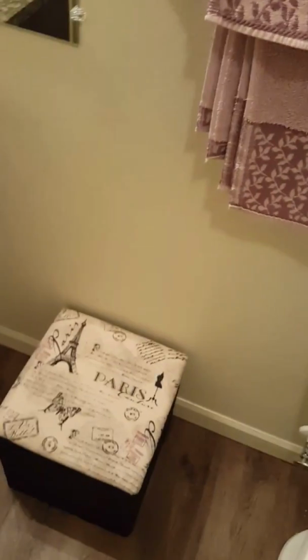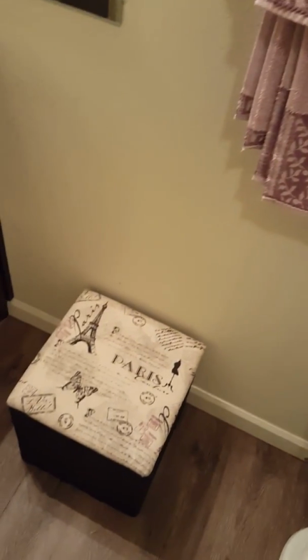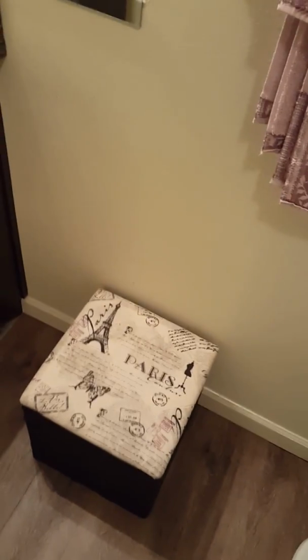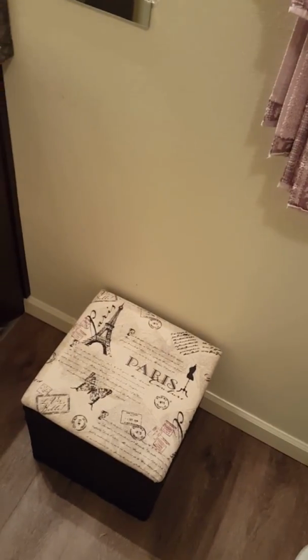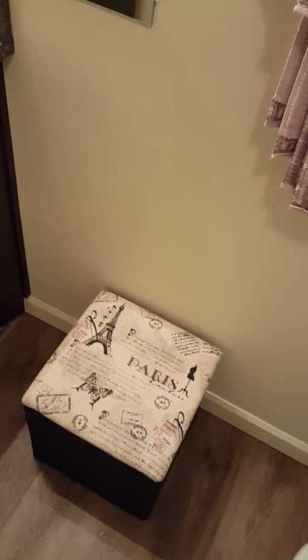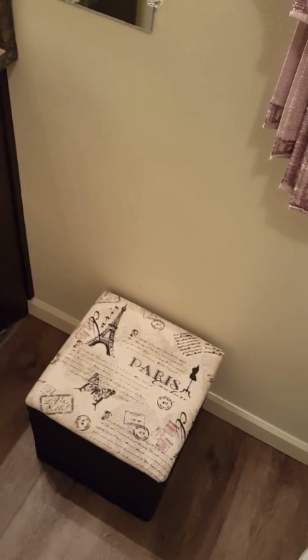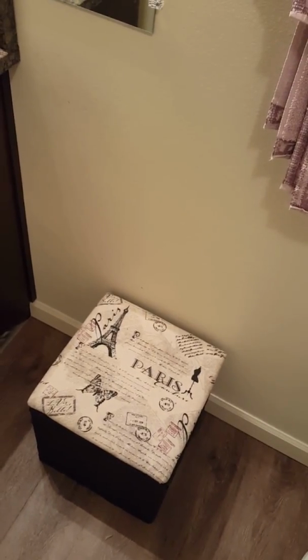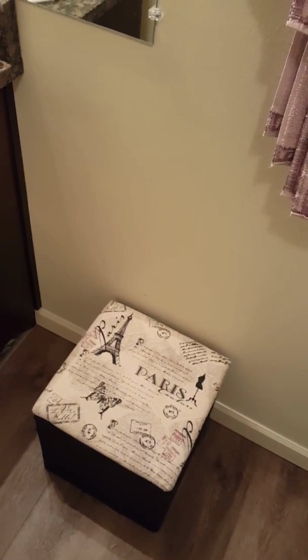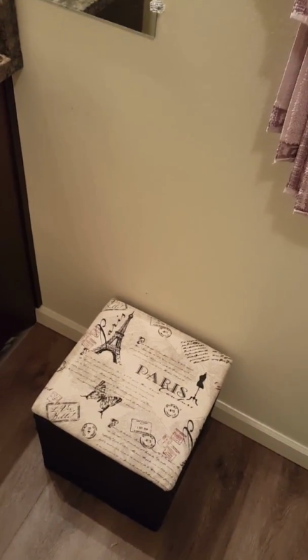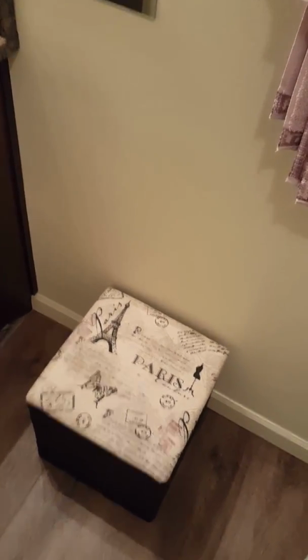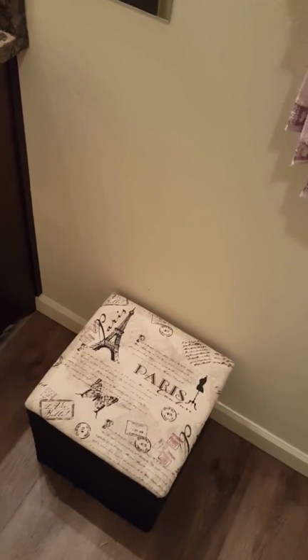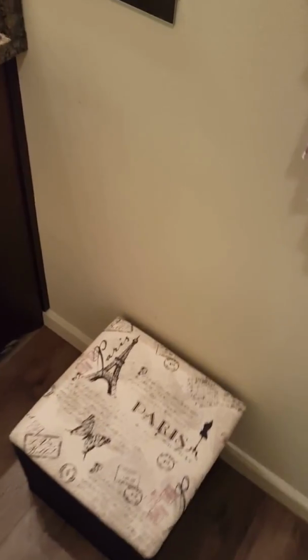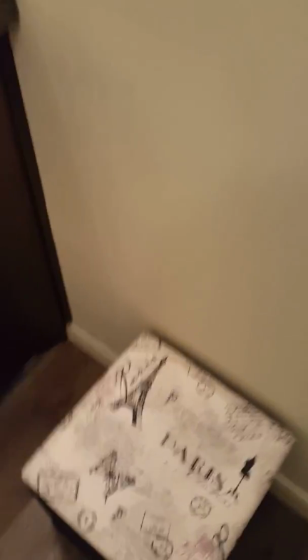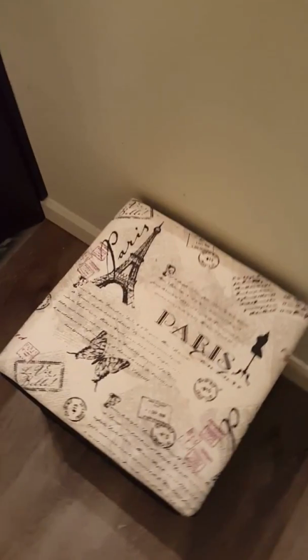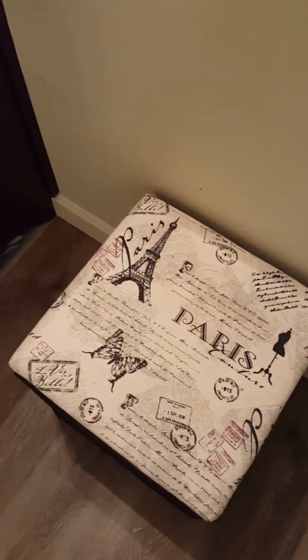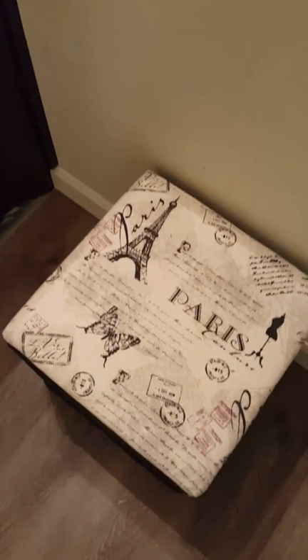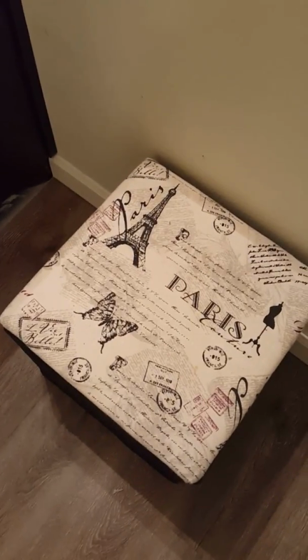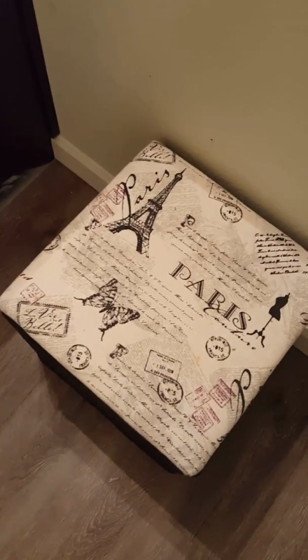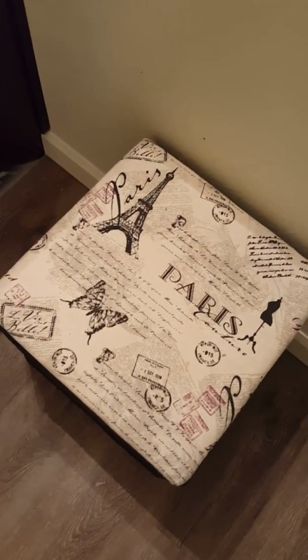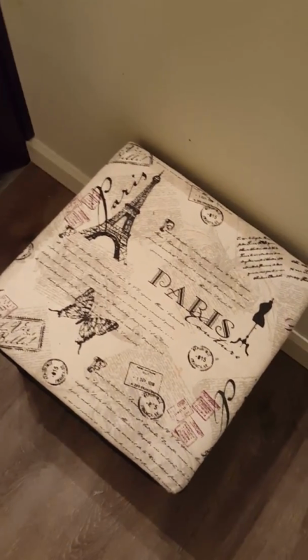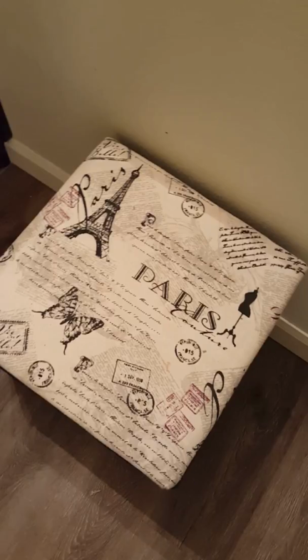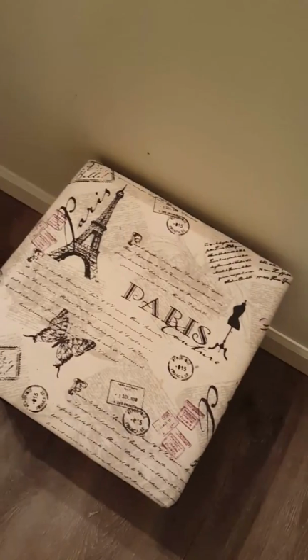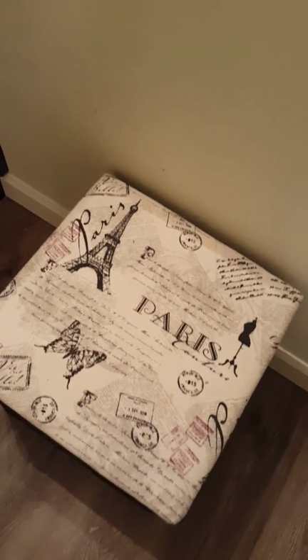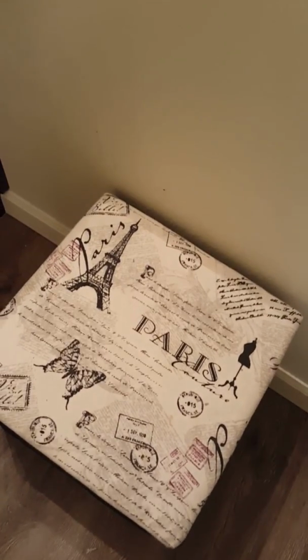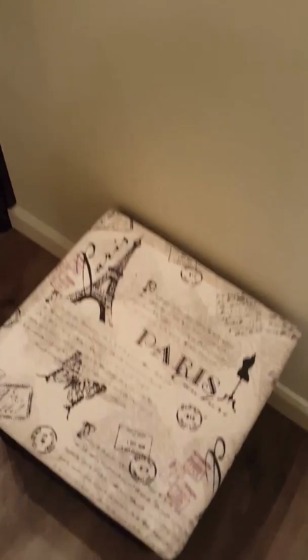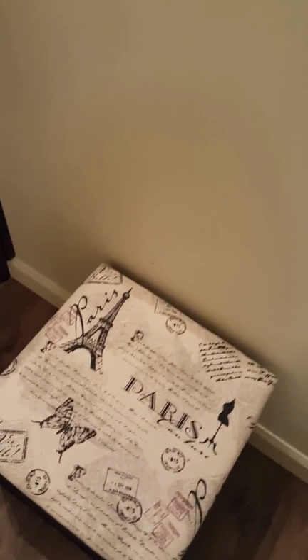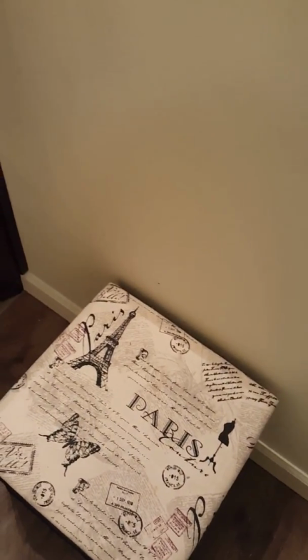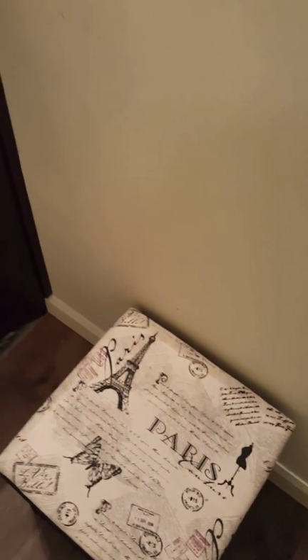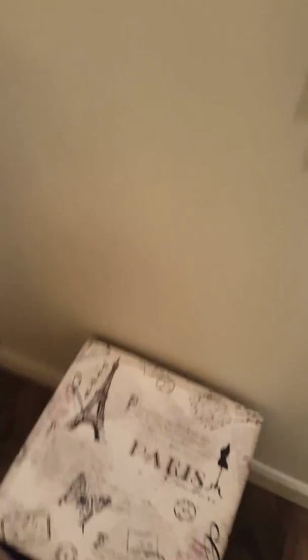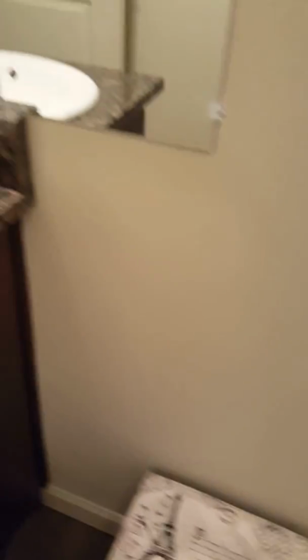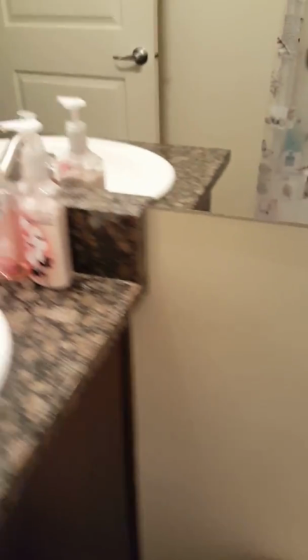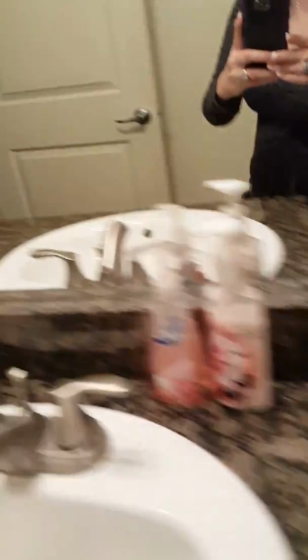My husband found this for me at a local Ross, which I just think is super adorable. It's my Paris trunk — it's got the Eiffel tower, the butterfly again, the script writing. So that all kind of ties together, which I think is absolutely adorable.